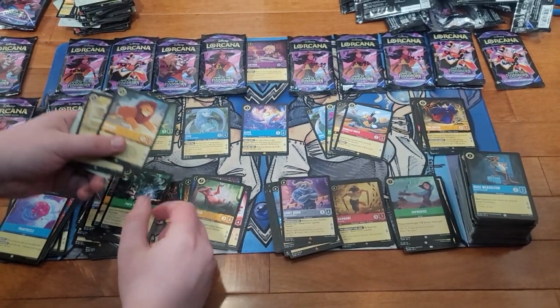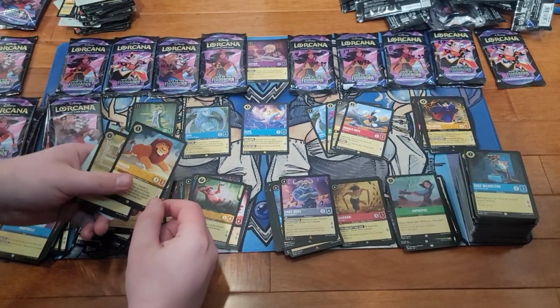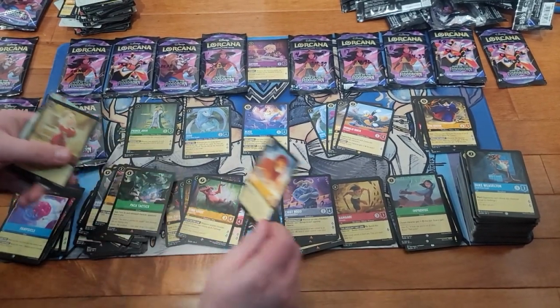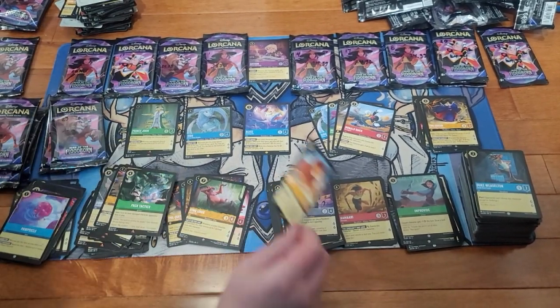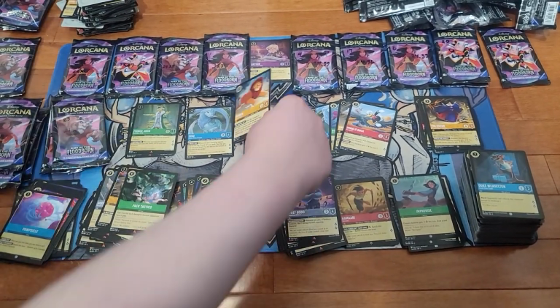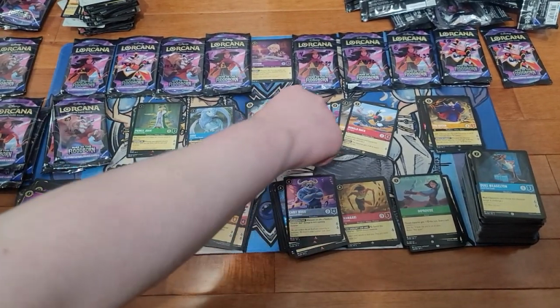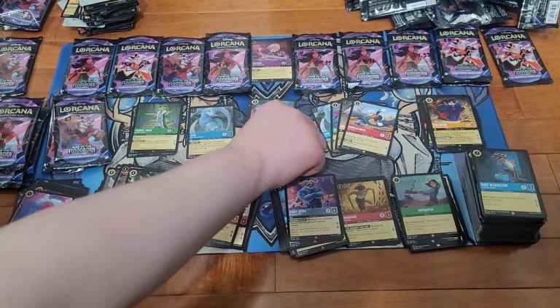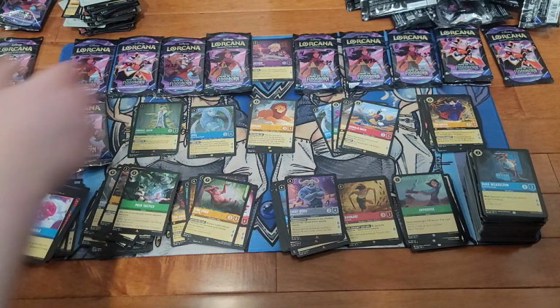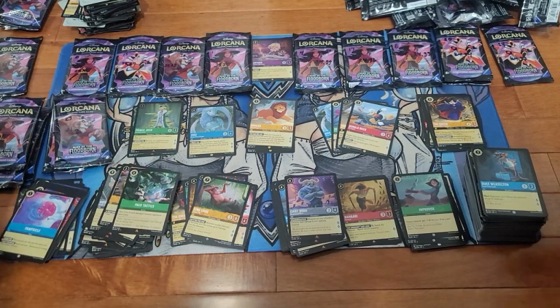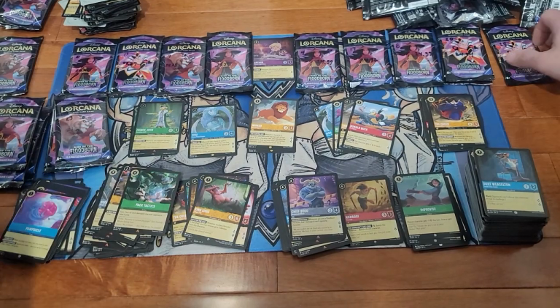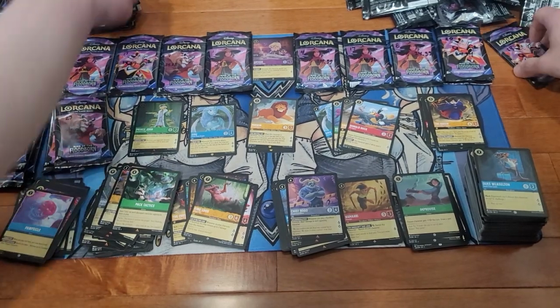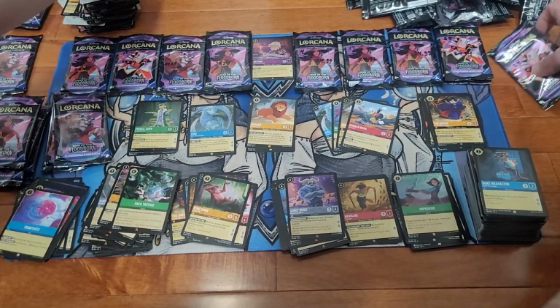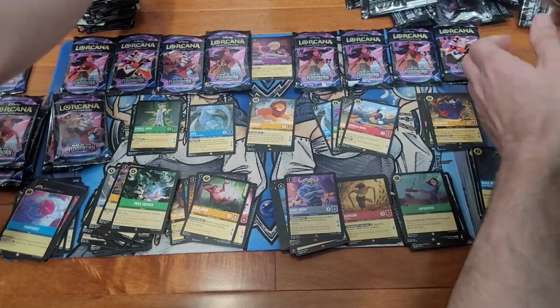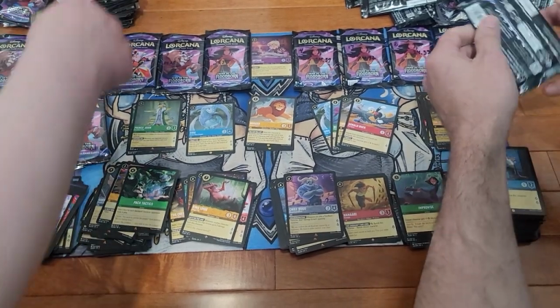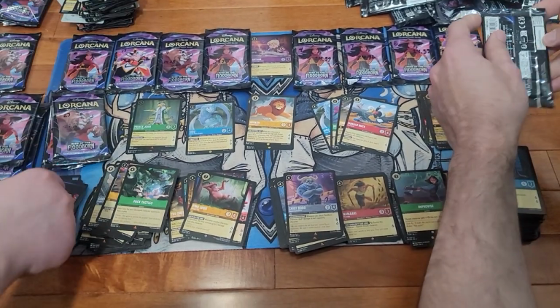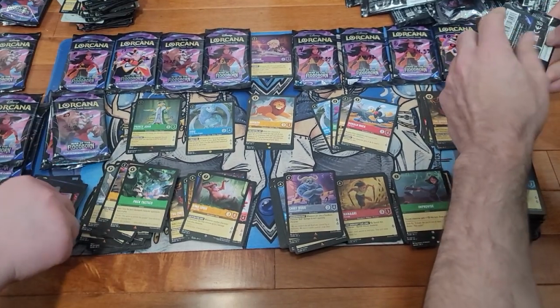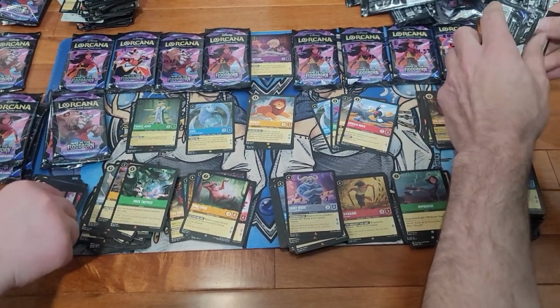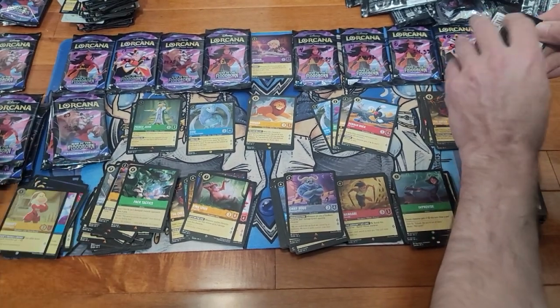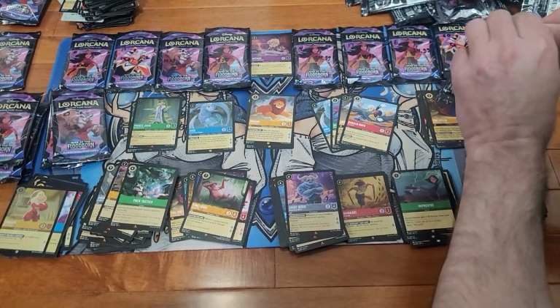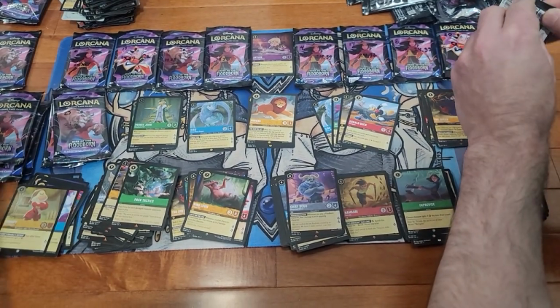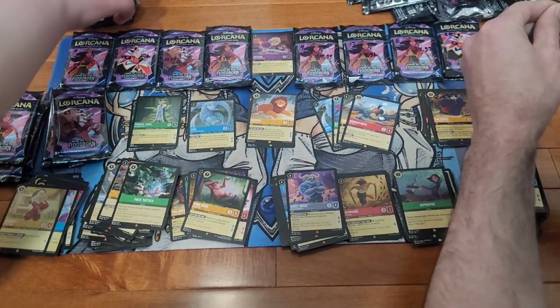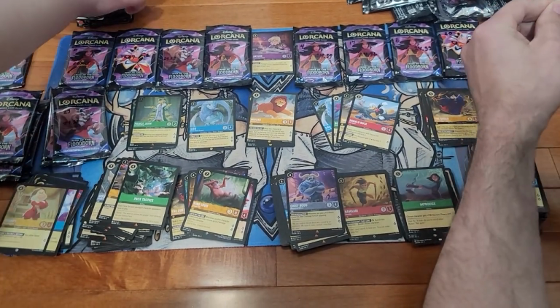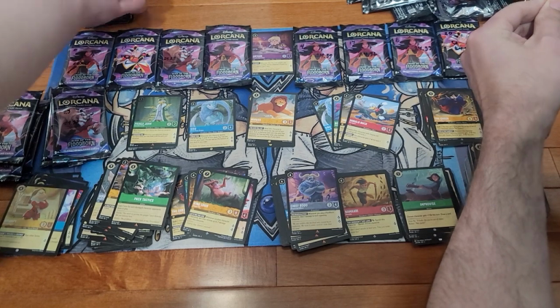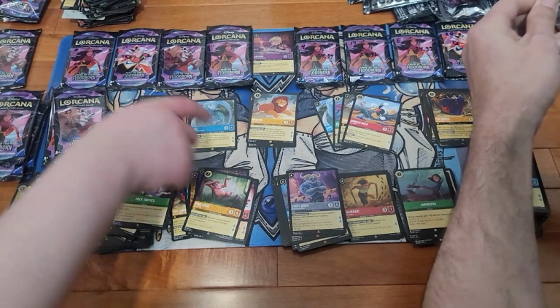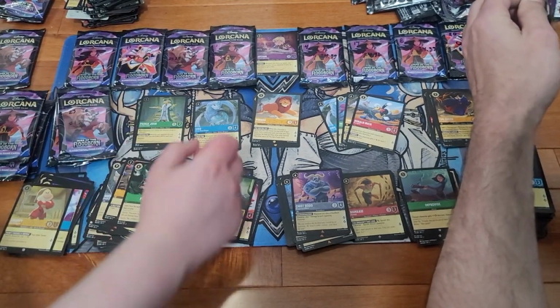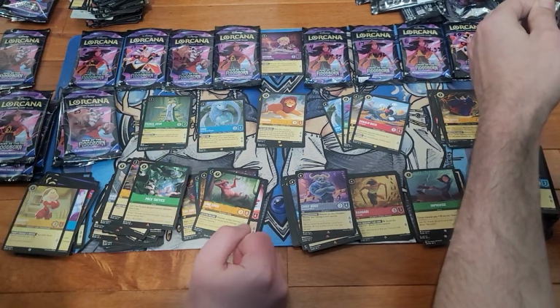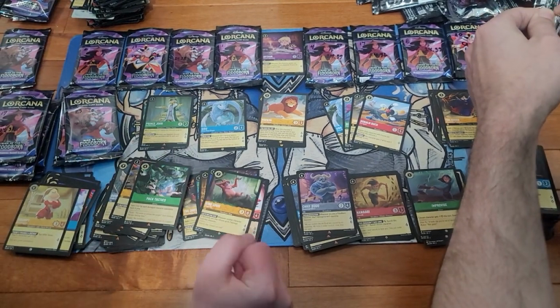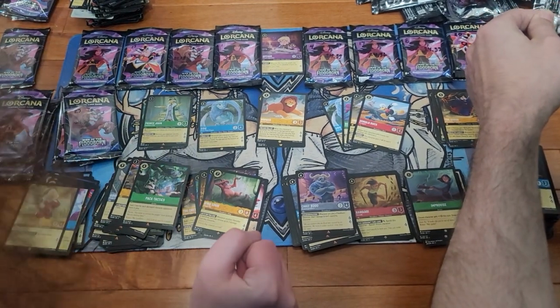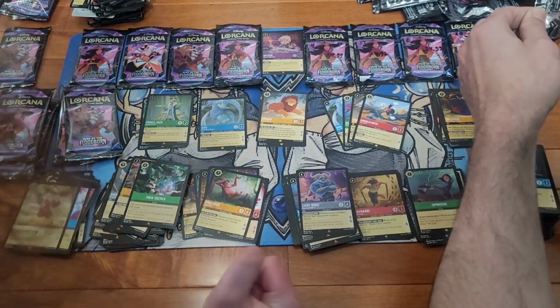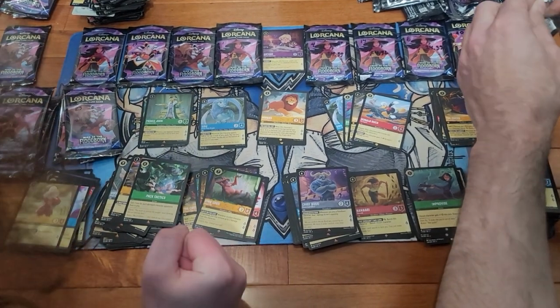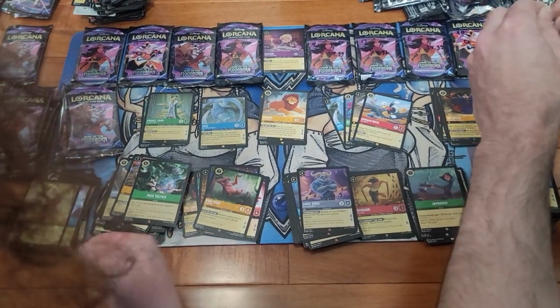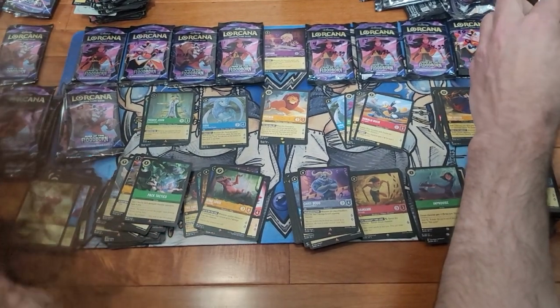Pack Tactics. Mufasa. Yep. I did not move those up there — I made sure there was space between them for any Foil Super Rares.